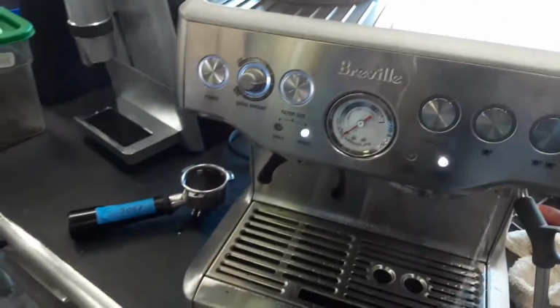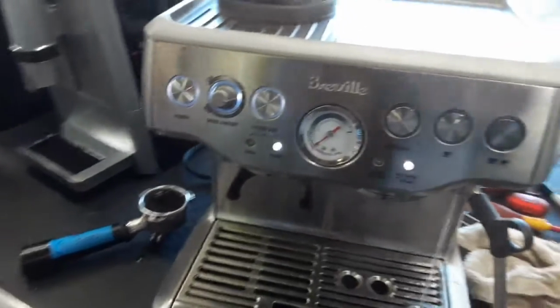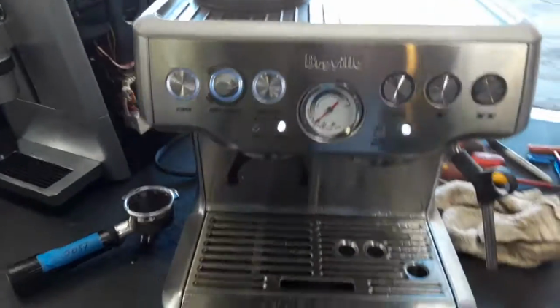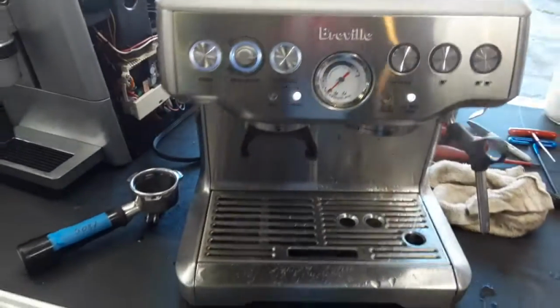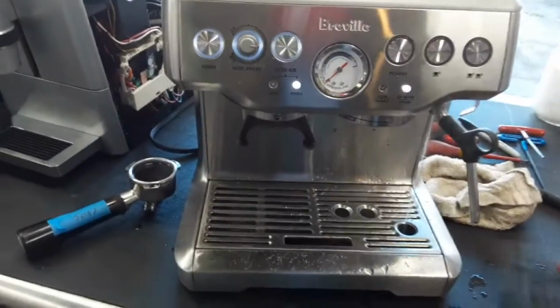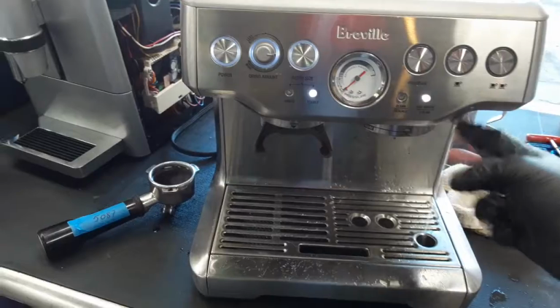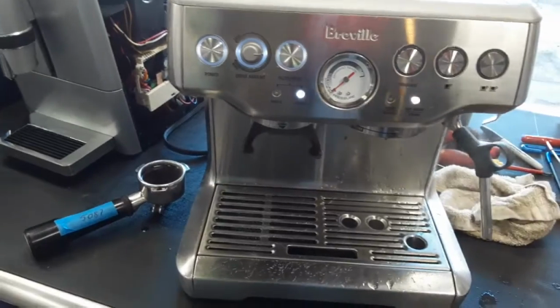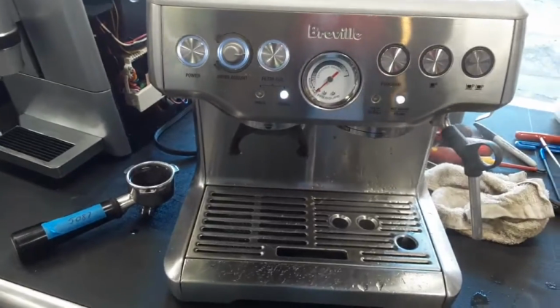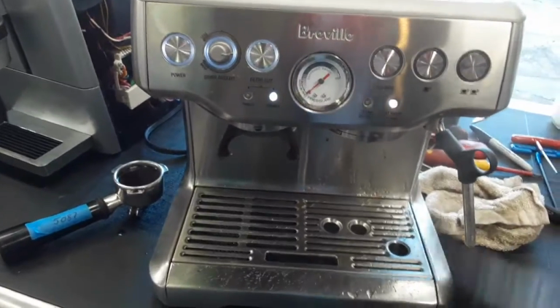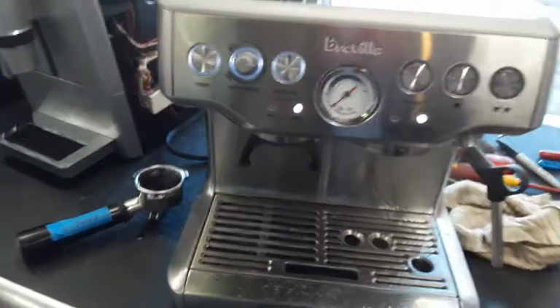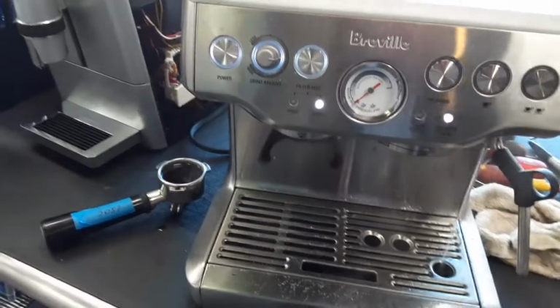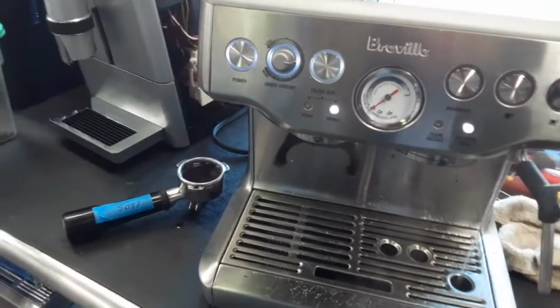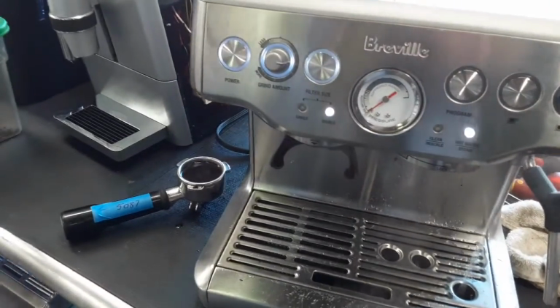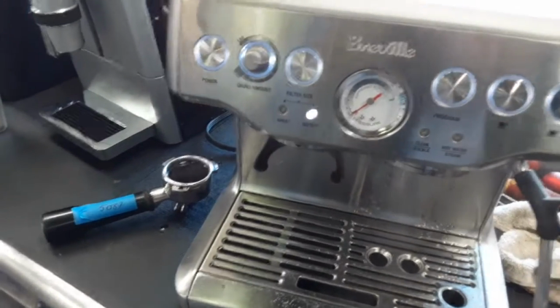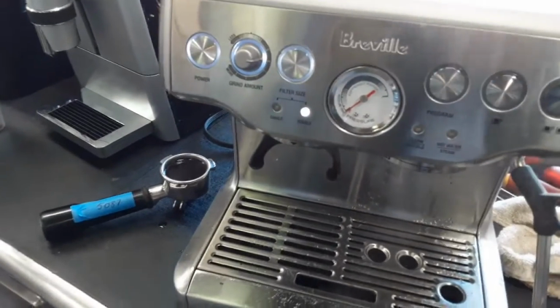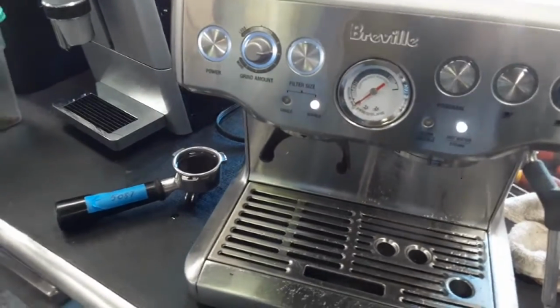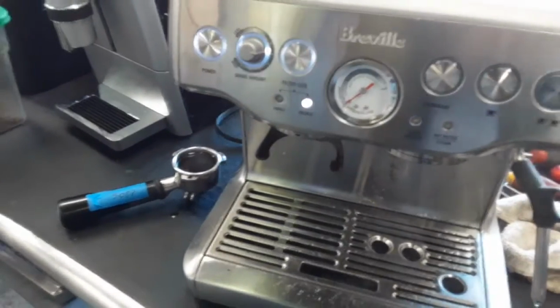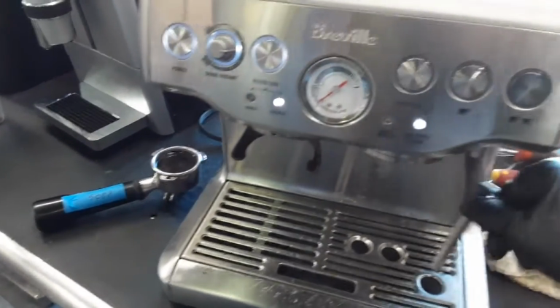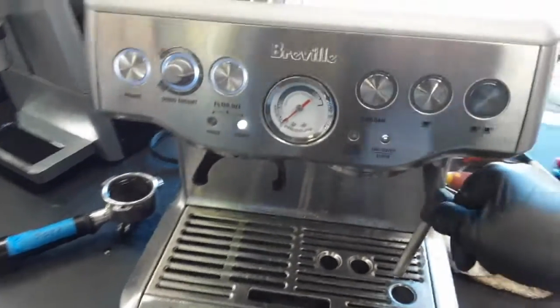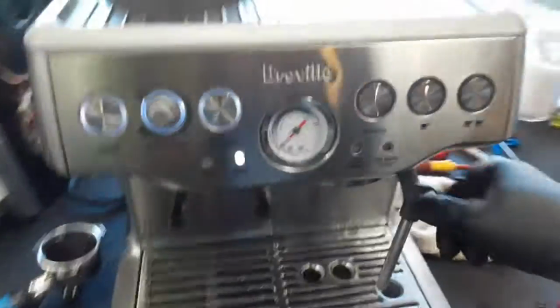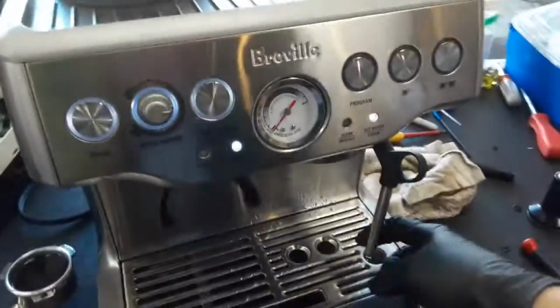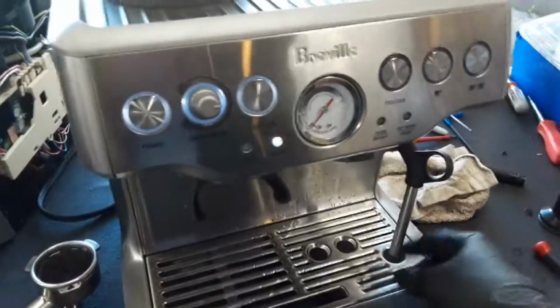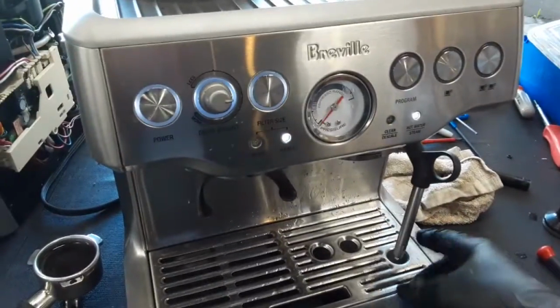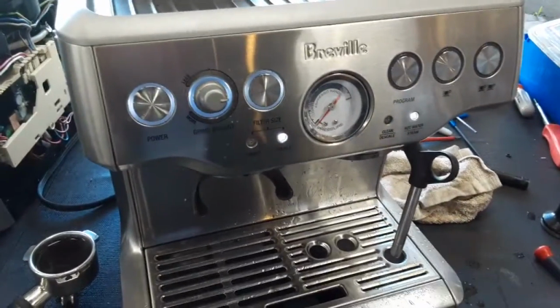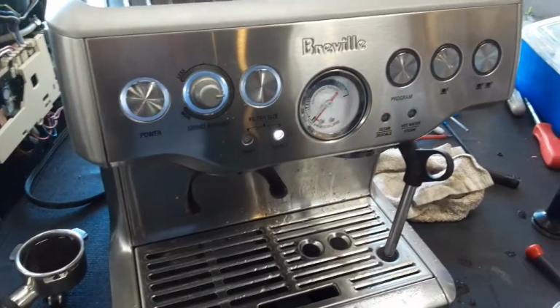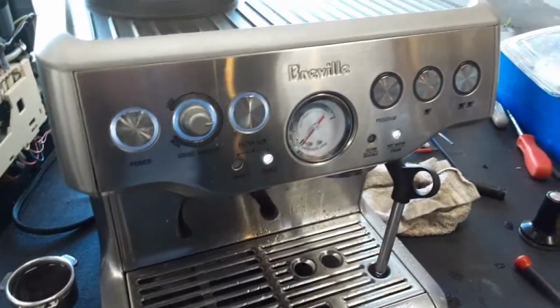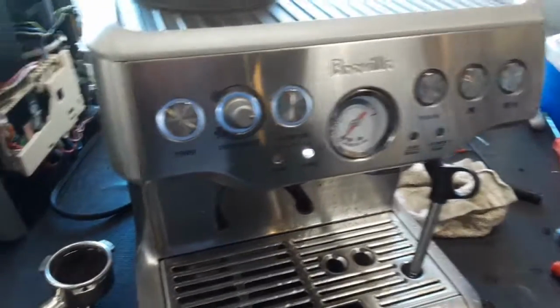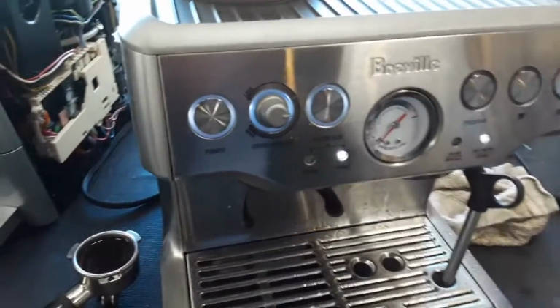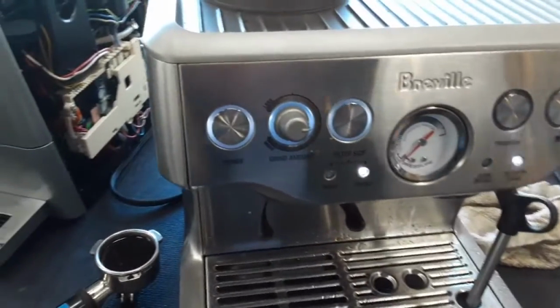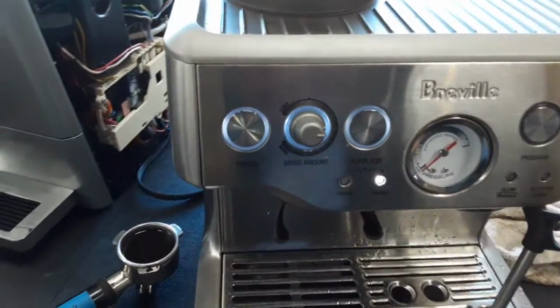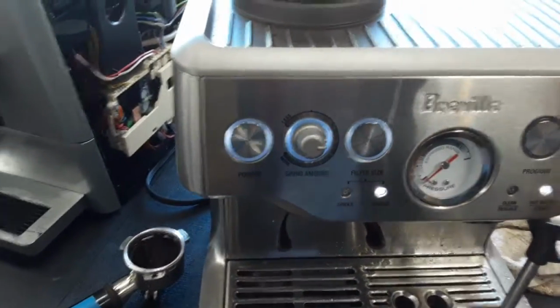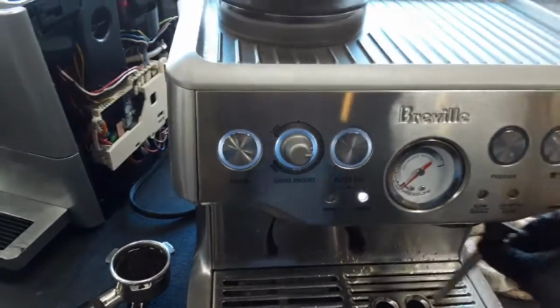The hot water from this machine is nice and steady as well. For the steam, I also cleaned the steamer — it was full of old milk and stuff.